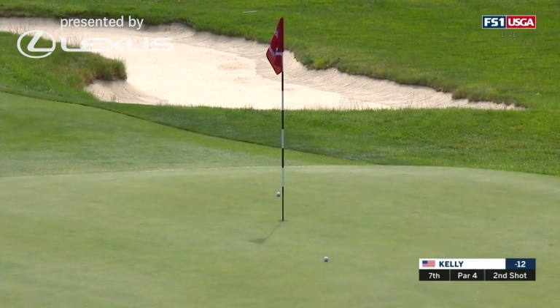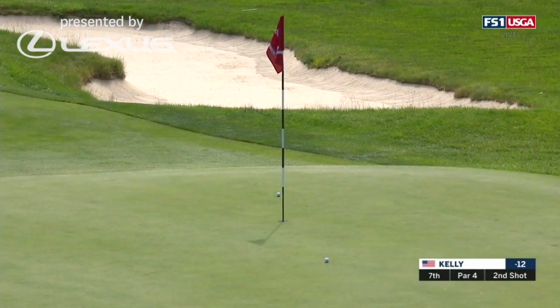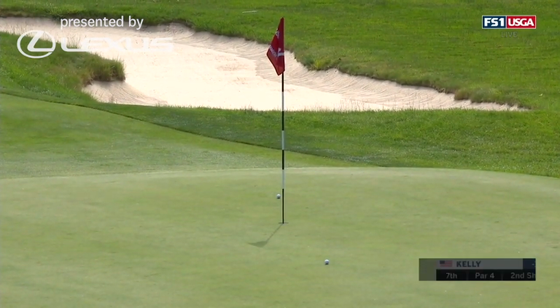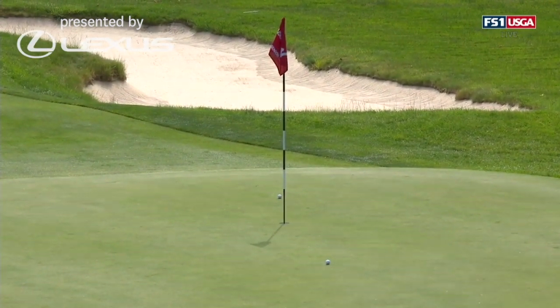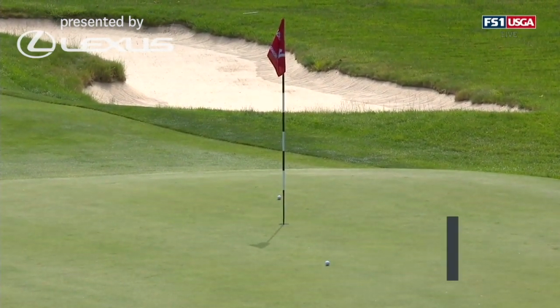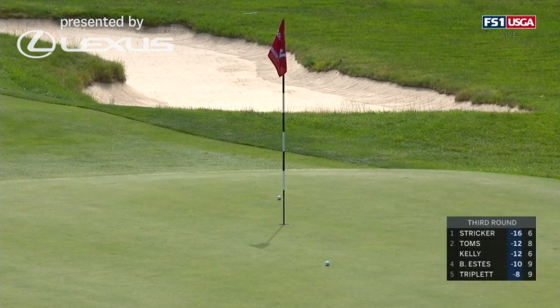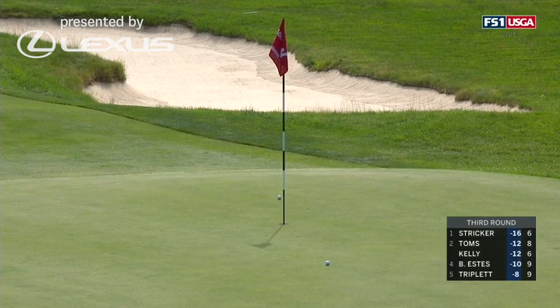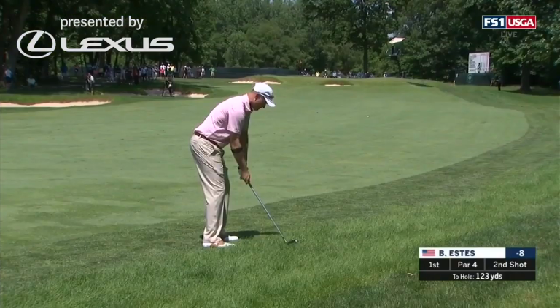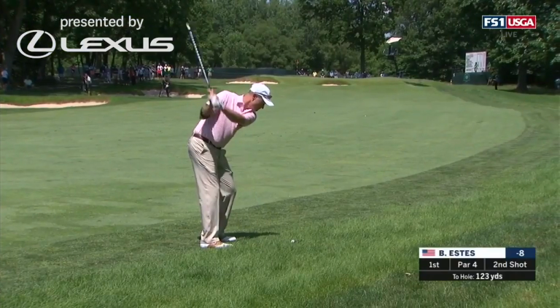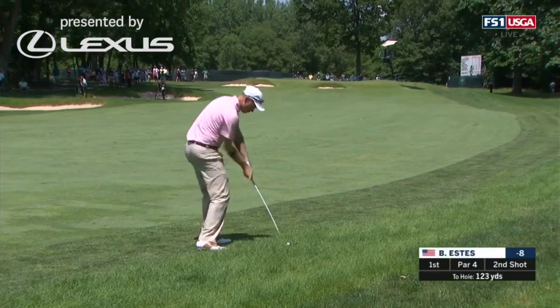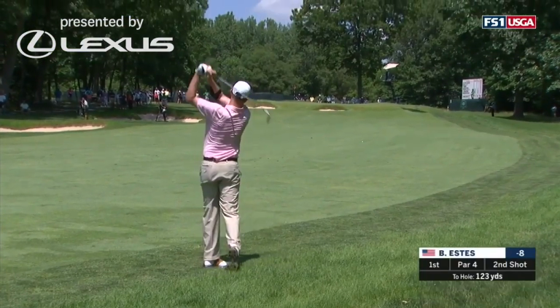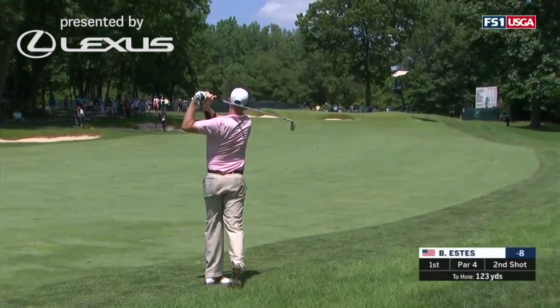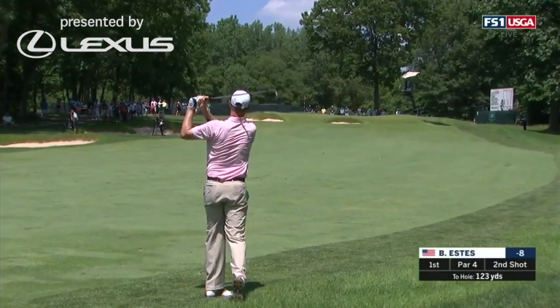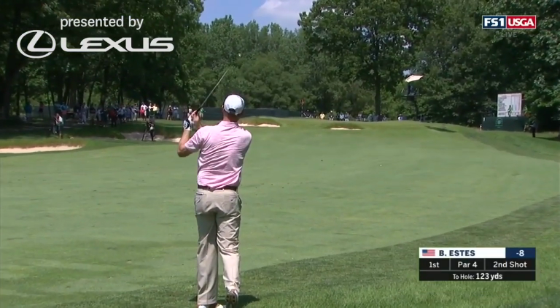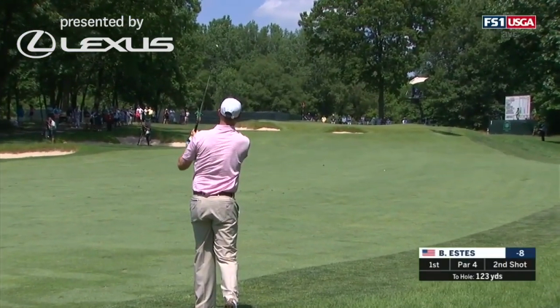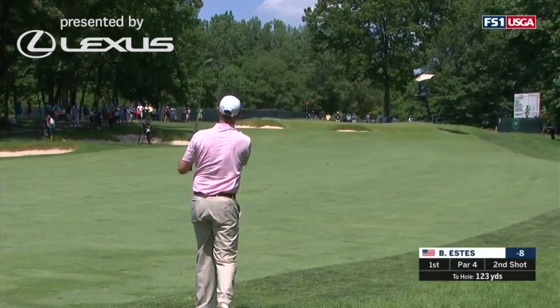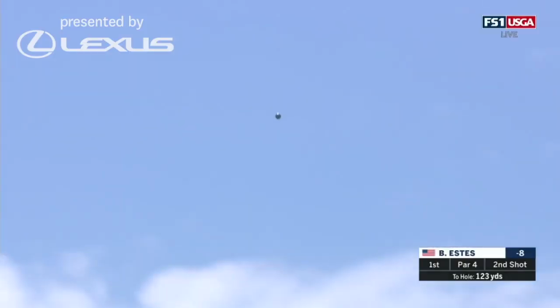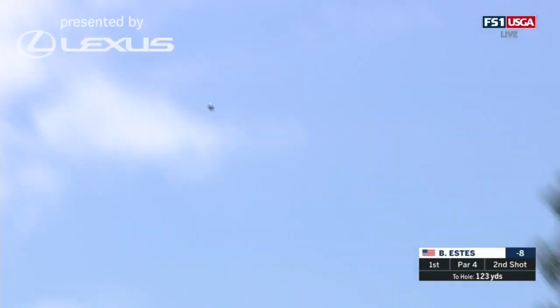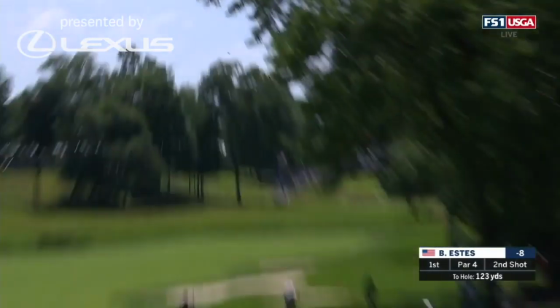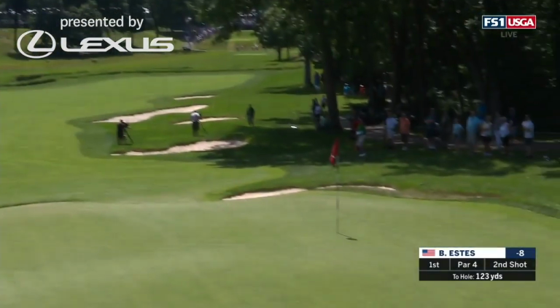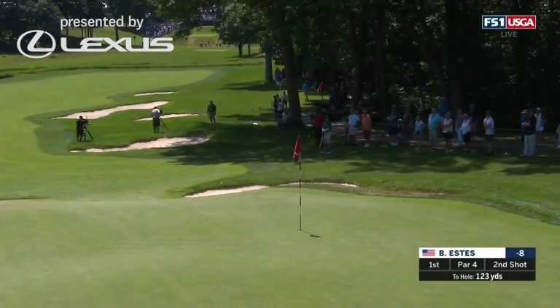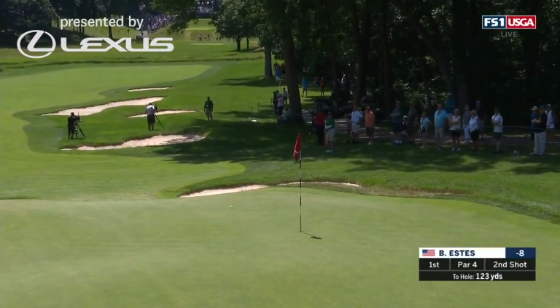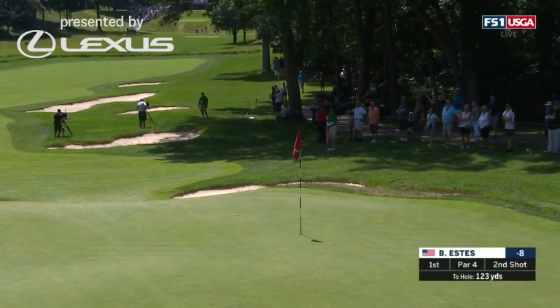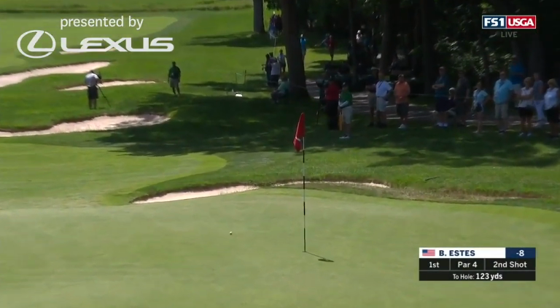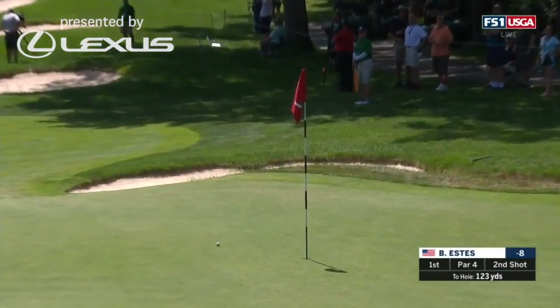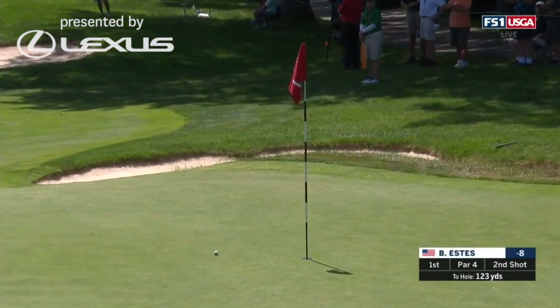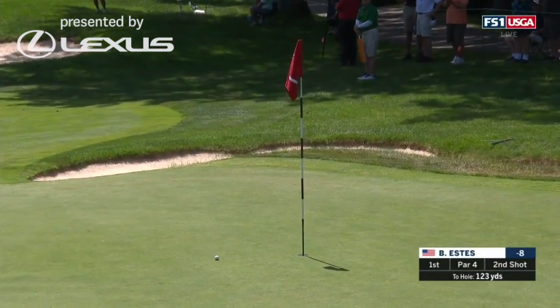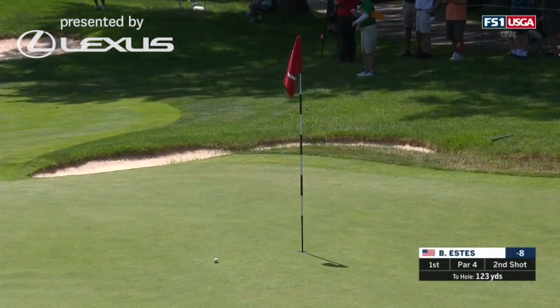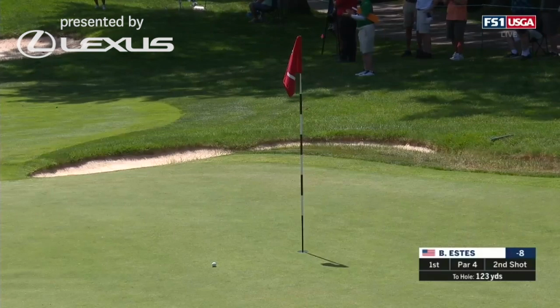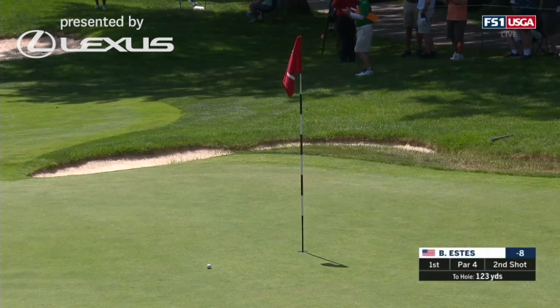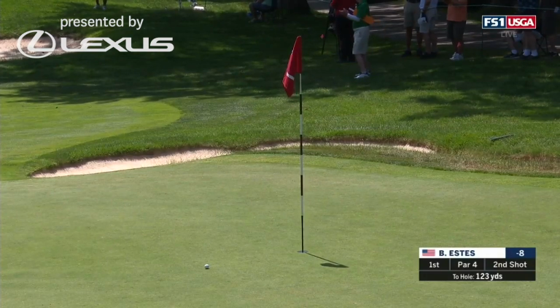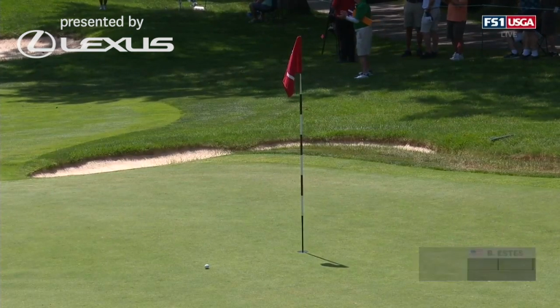Two beautiful iron shots. This is Estes, second shot at one from 123. Pretty nice start — that's what you have to do.